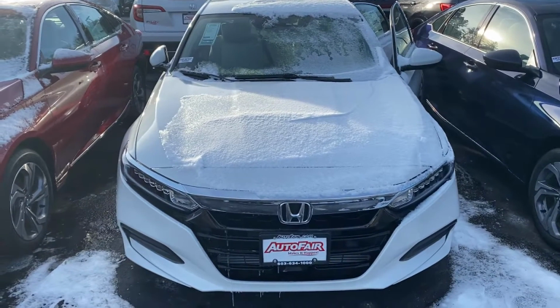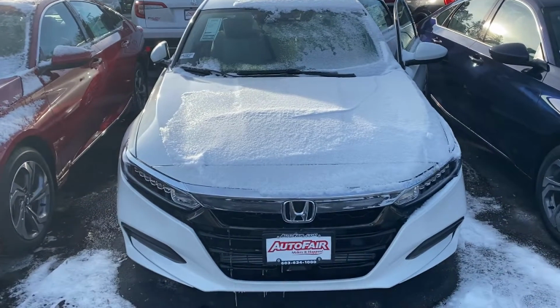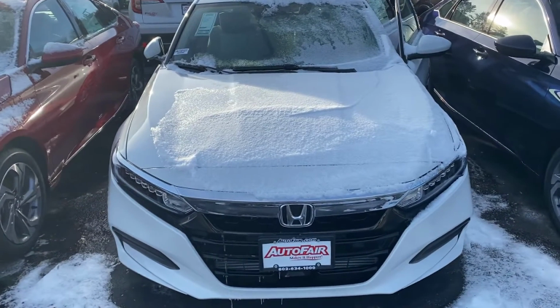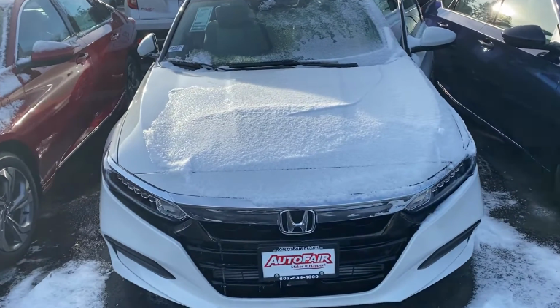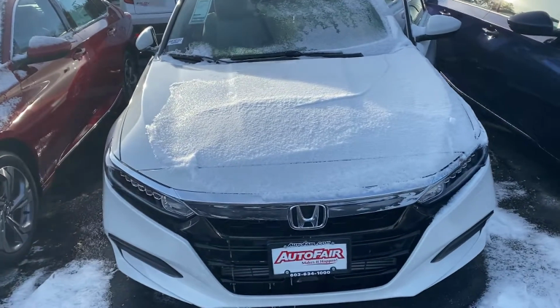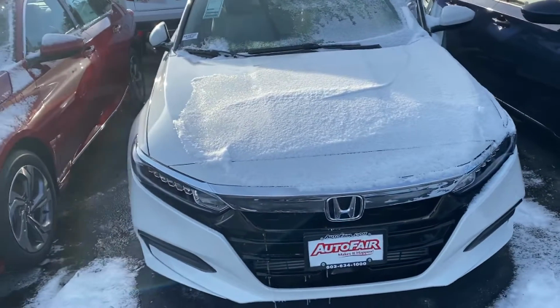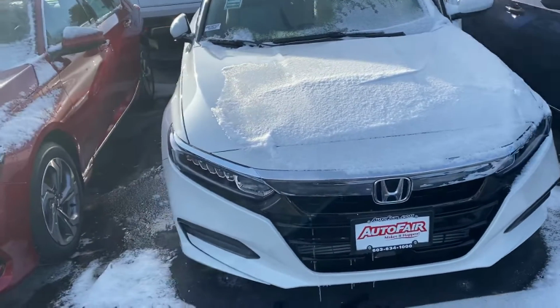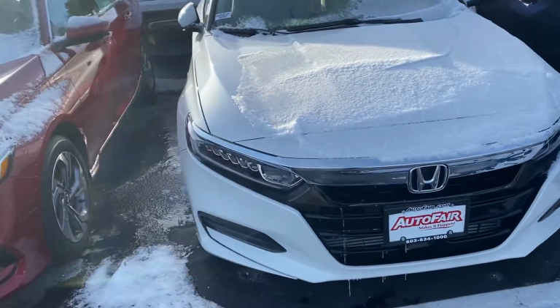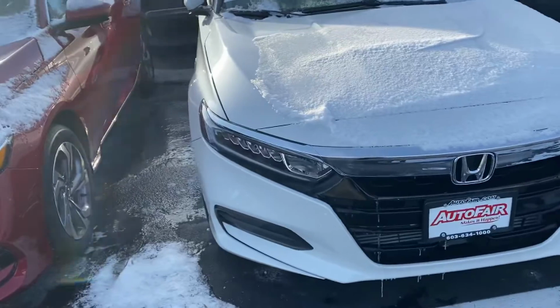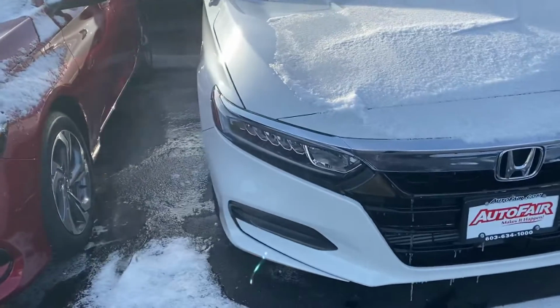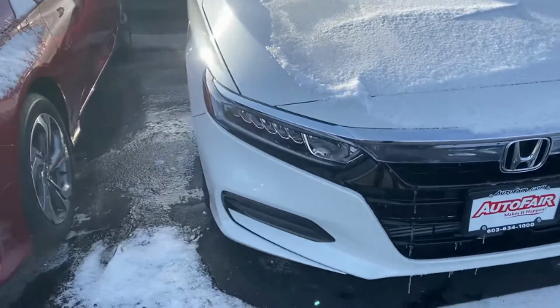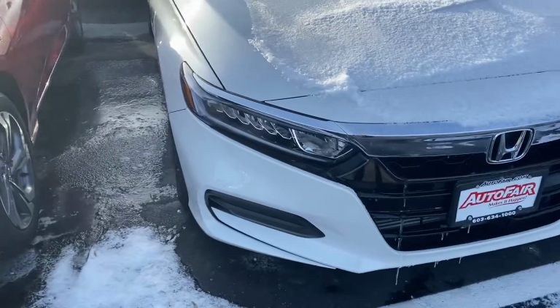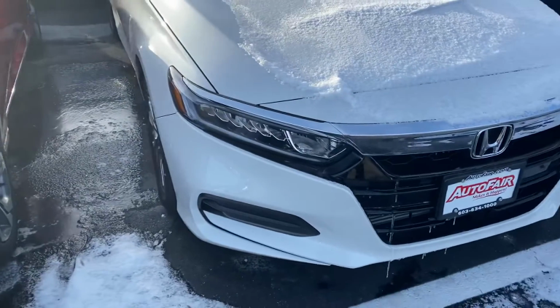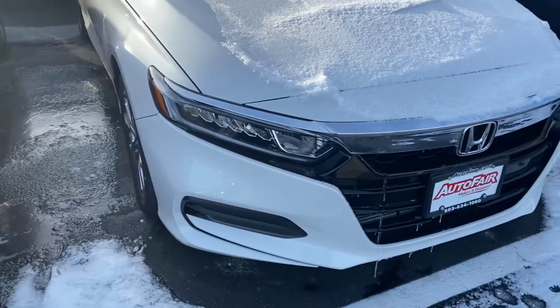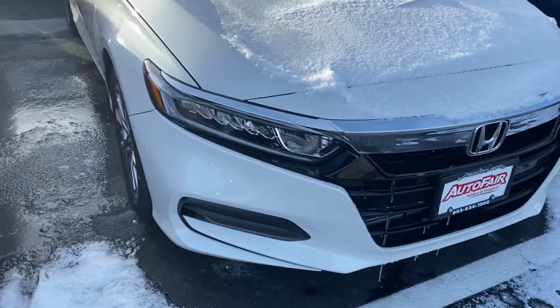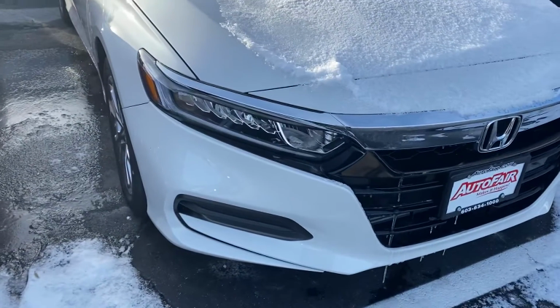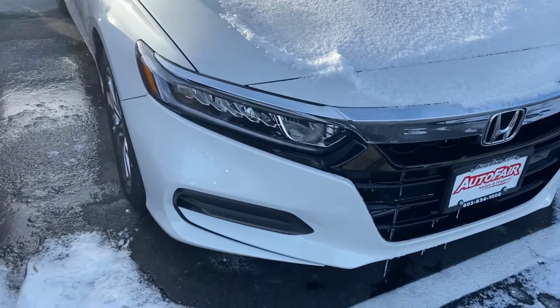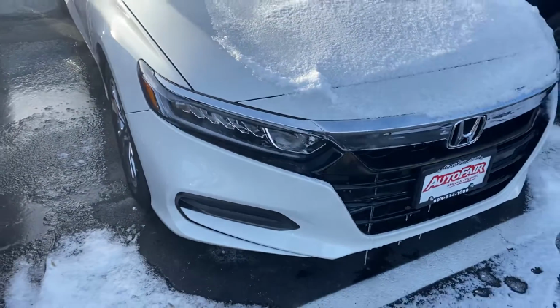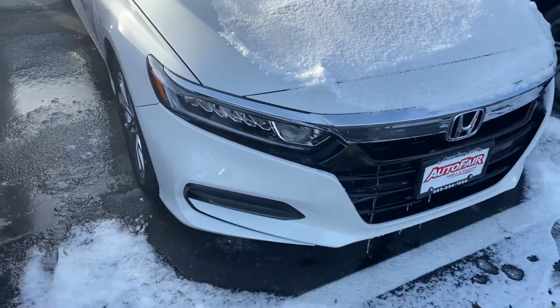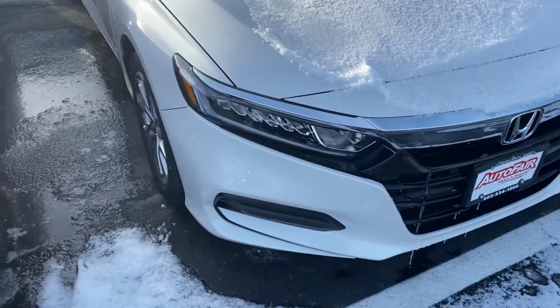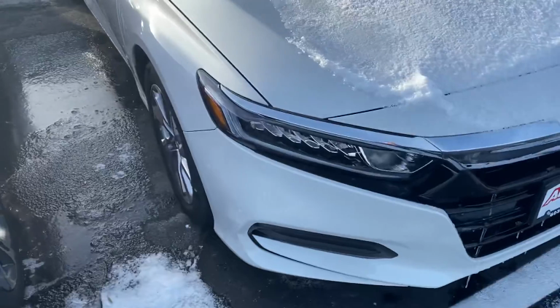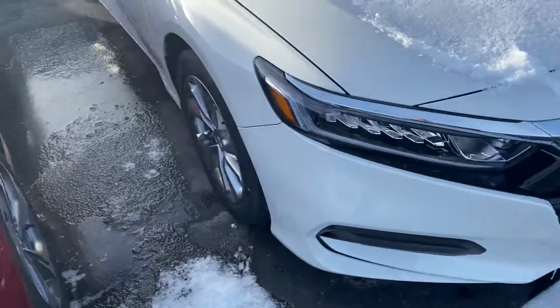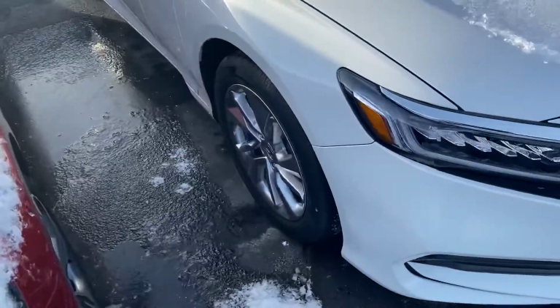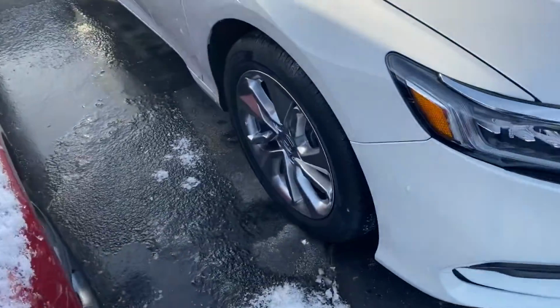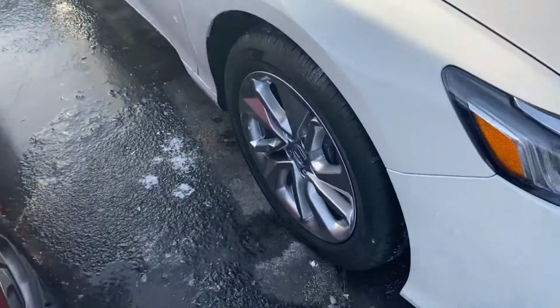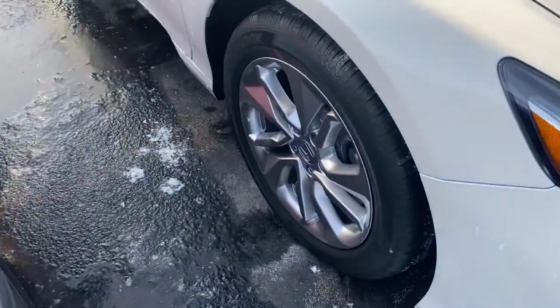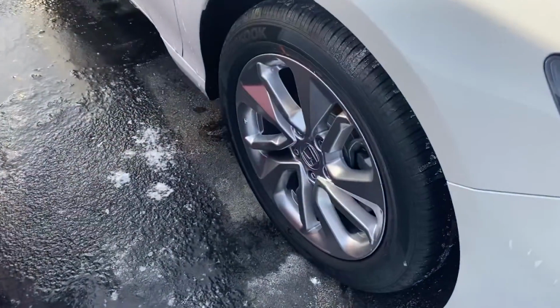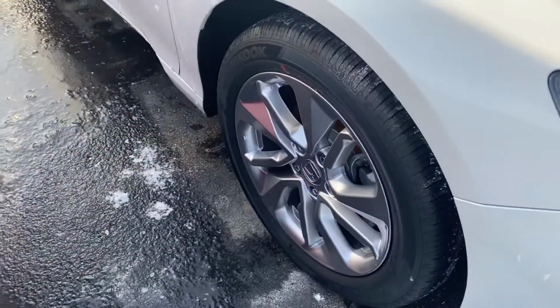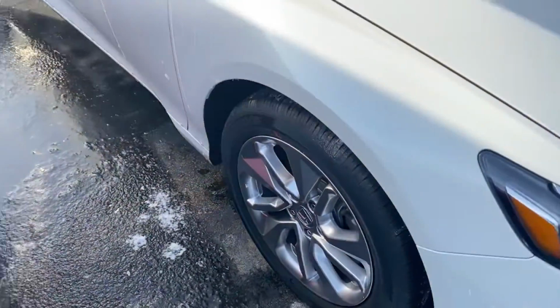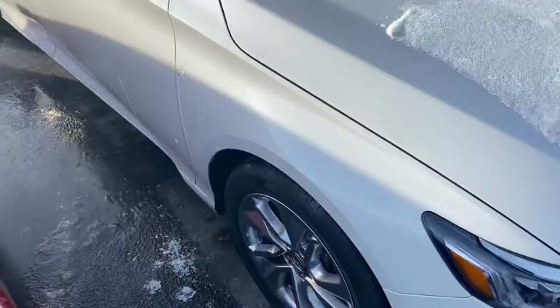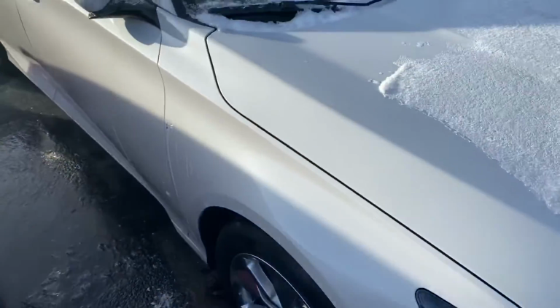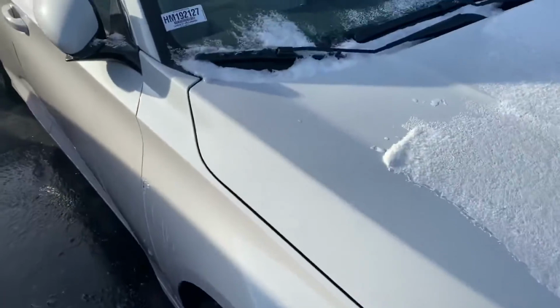I wanted to show you a 2019 Accord LX. I wanted to show you the design of the headlights — they are newly designed, they're awesome. I'll show you around to the wheels. They're machine-cut alloy wheels and they really match the body very nicely.